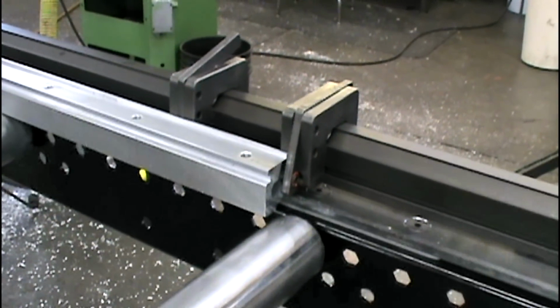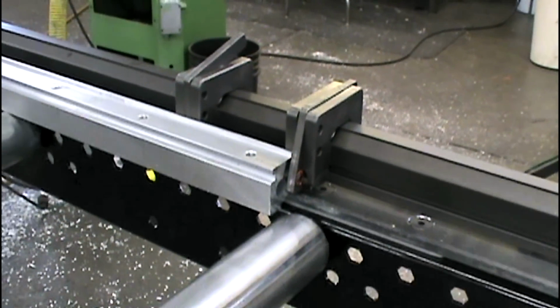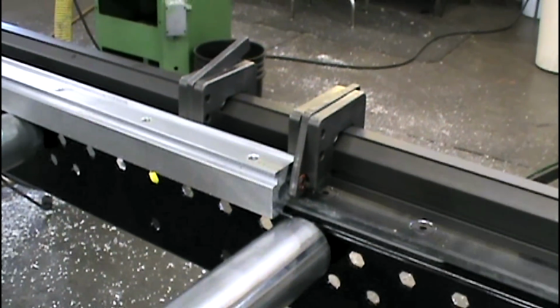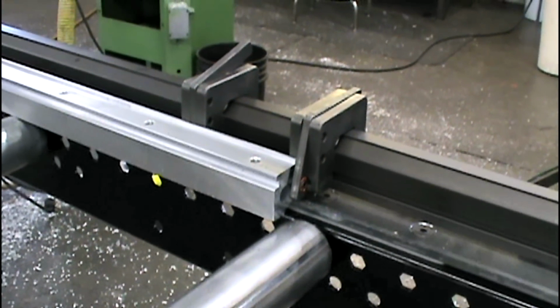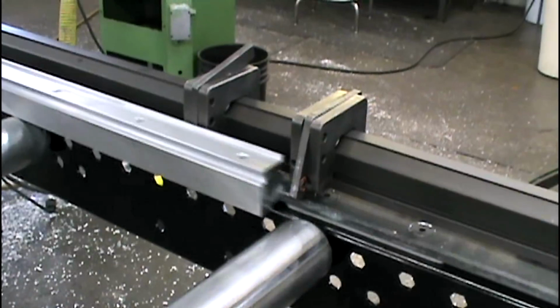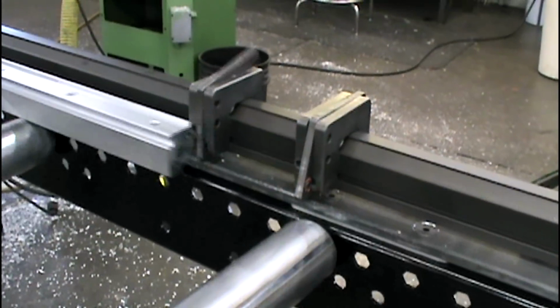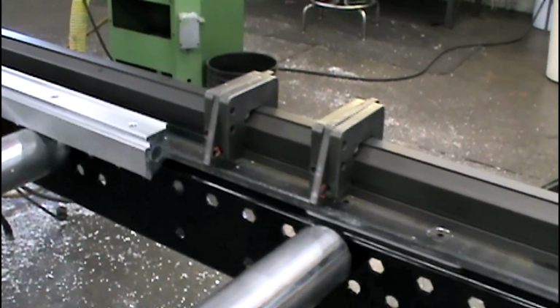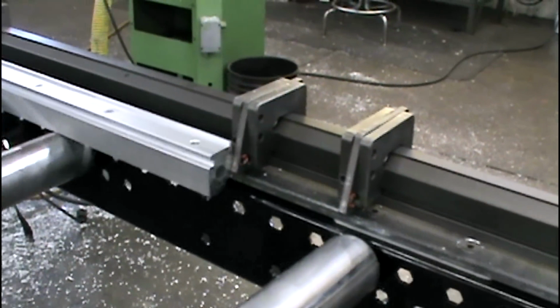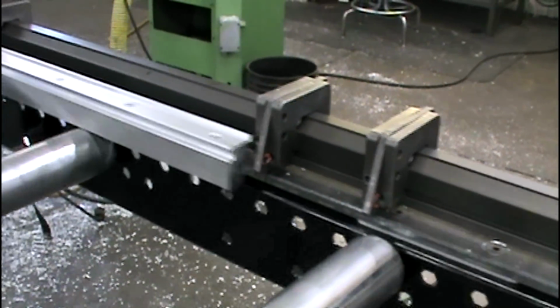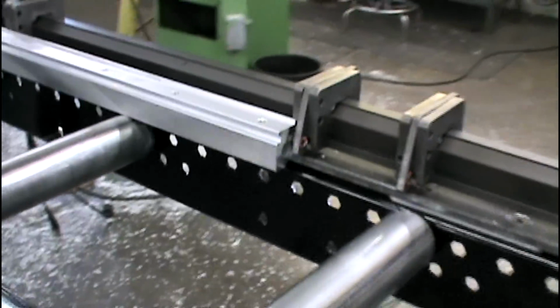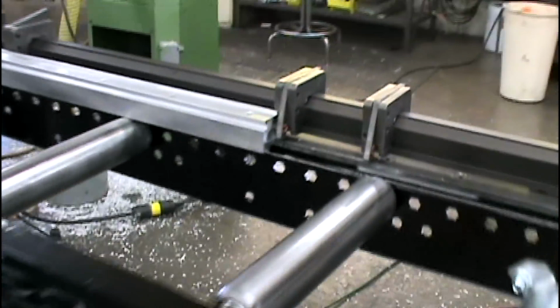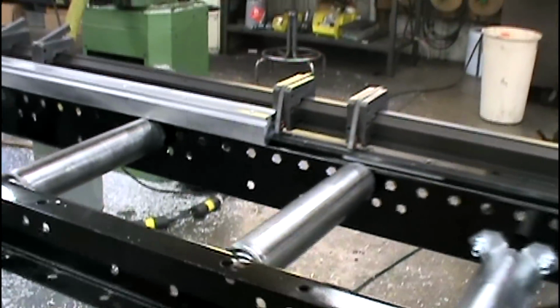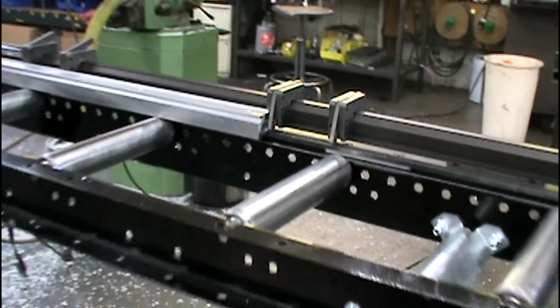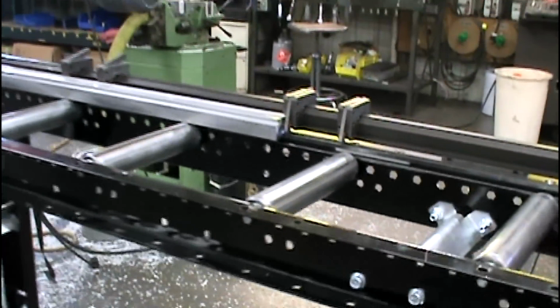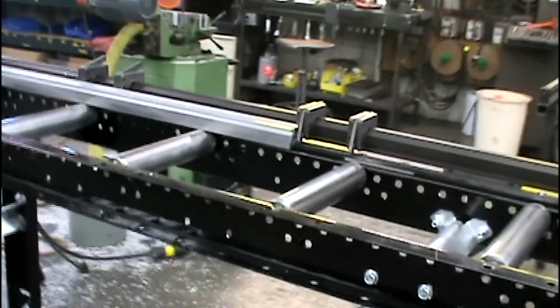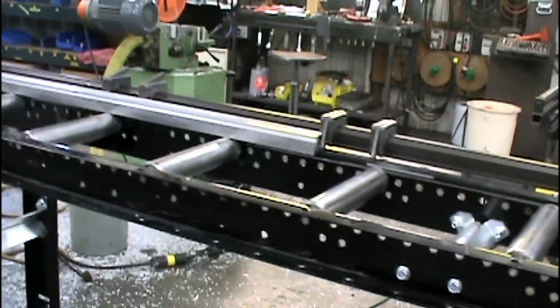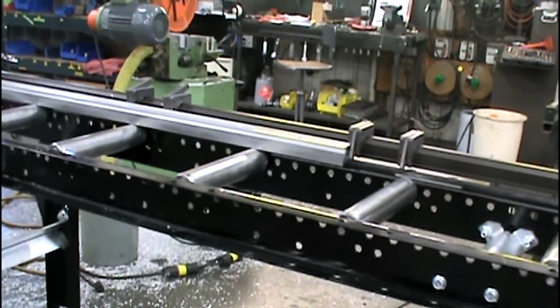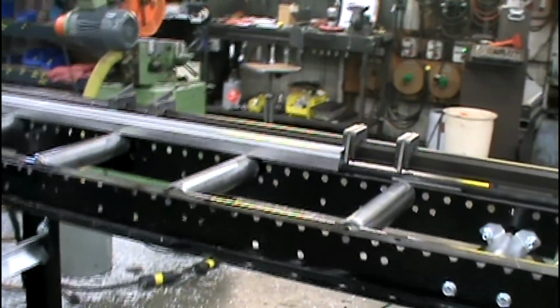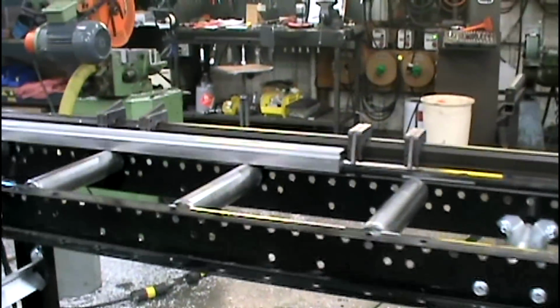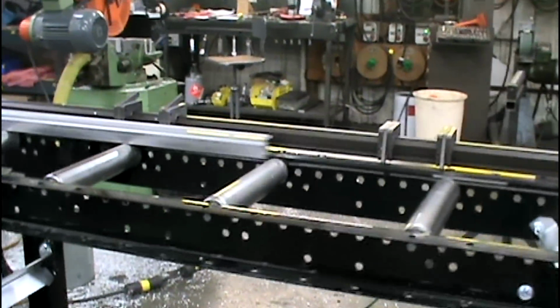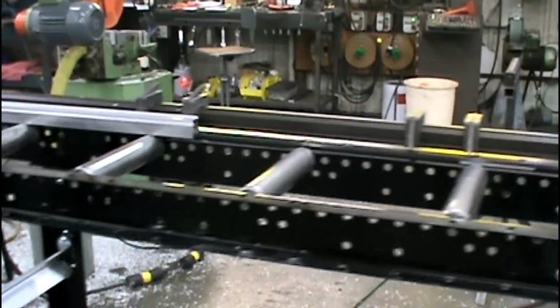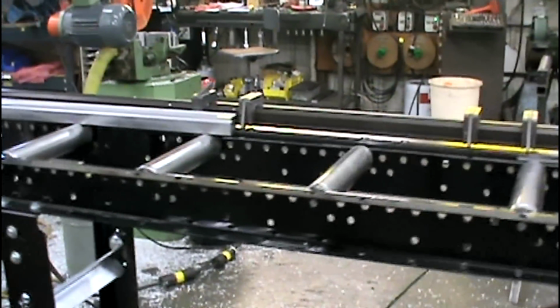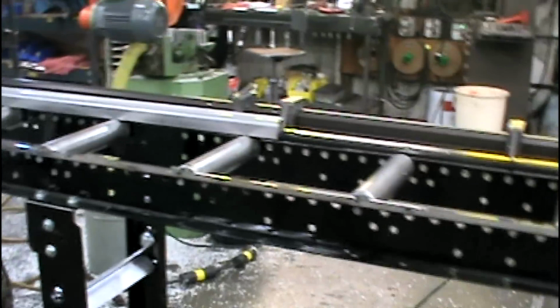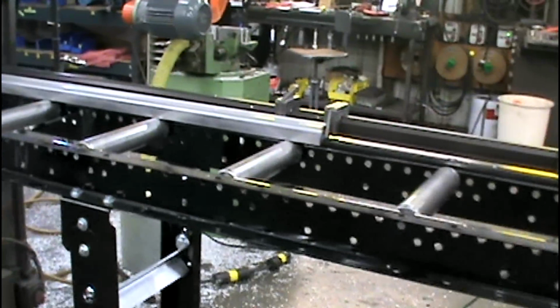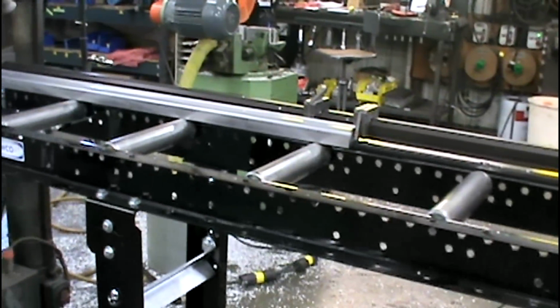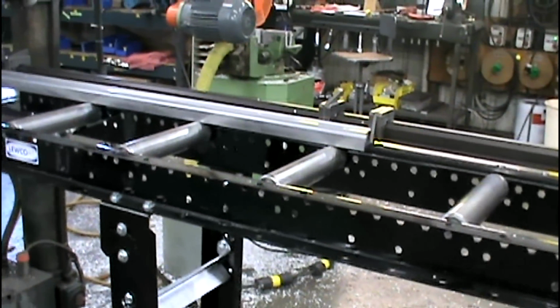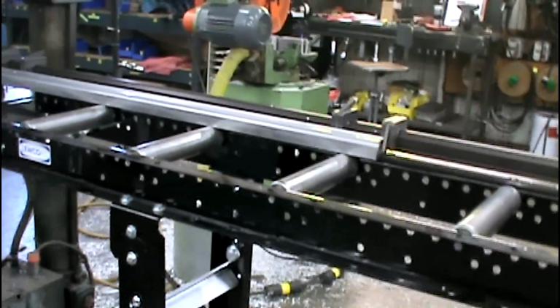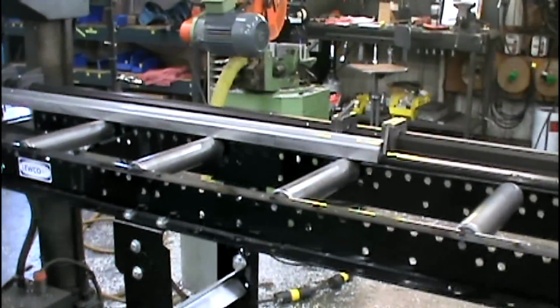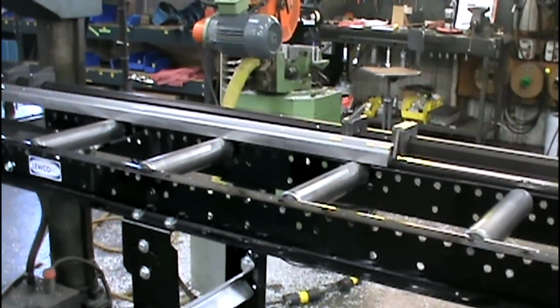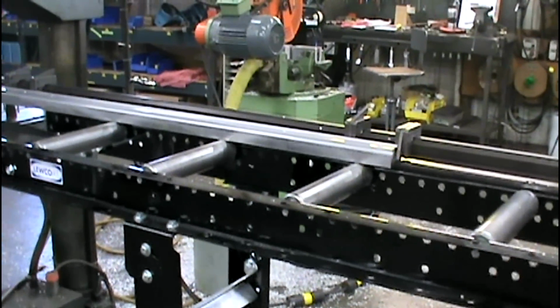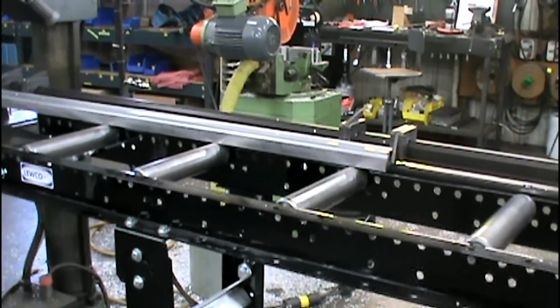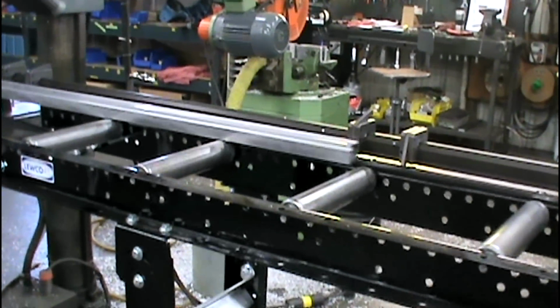Multi-lock systems are available in 1/16 inch increments and standard lengths of 5 foot to 10 foot. Longer lengths can be achieved by joining rails together.